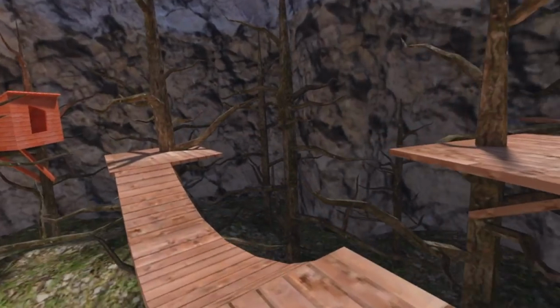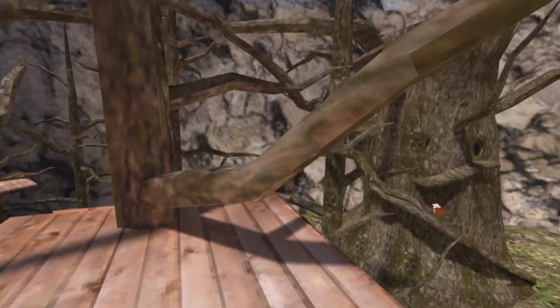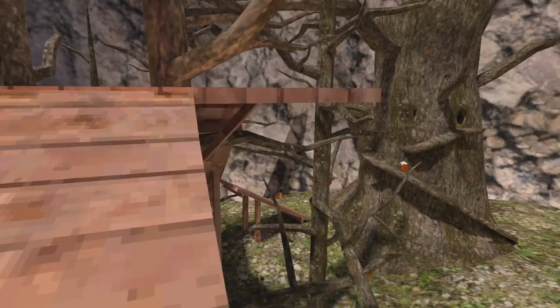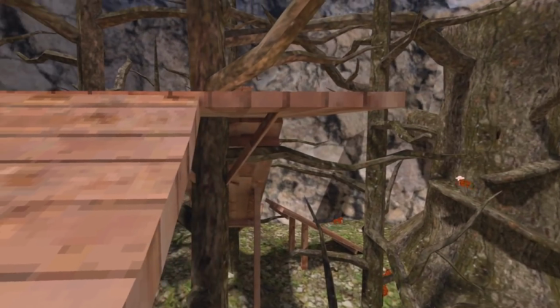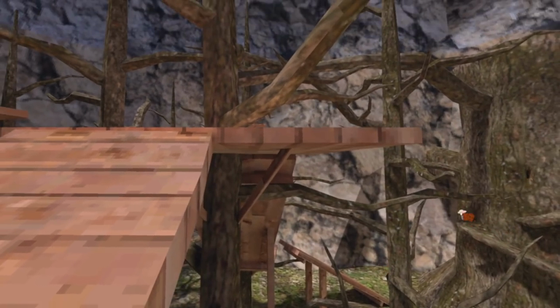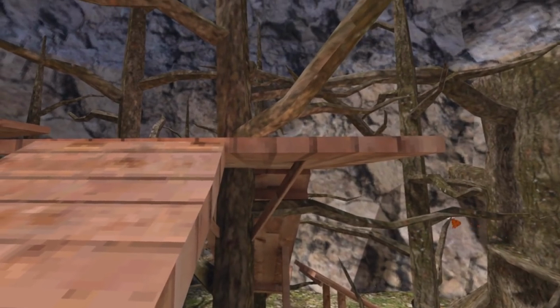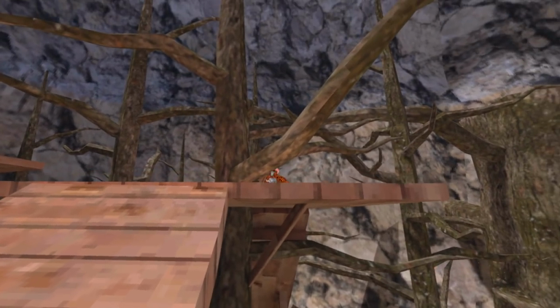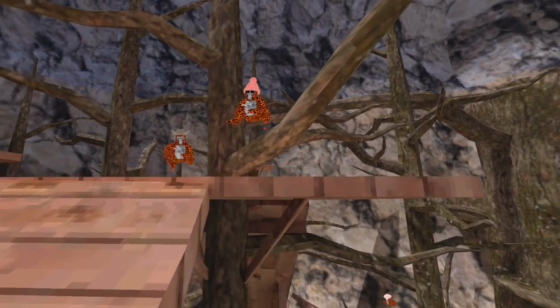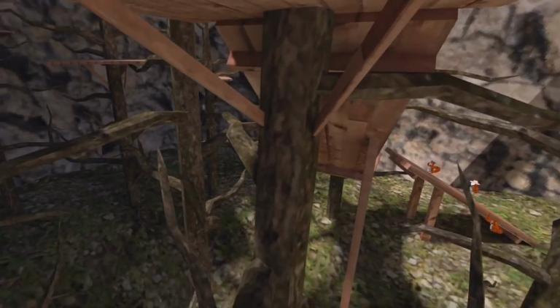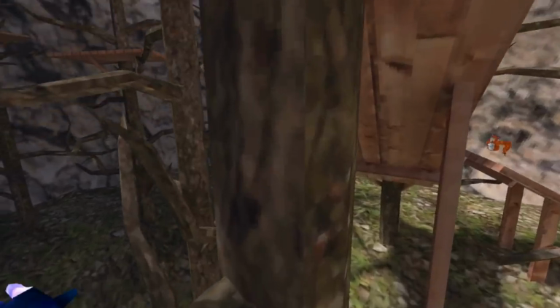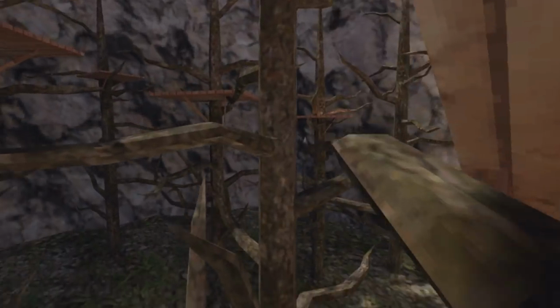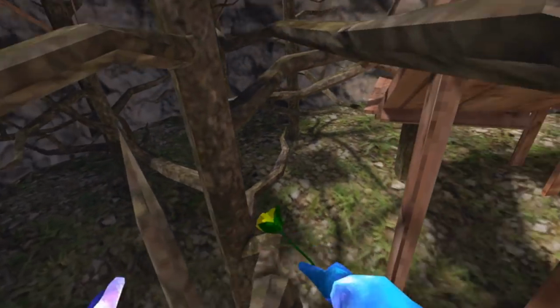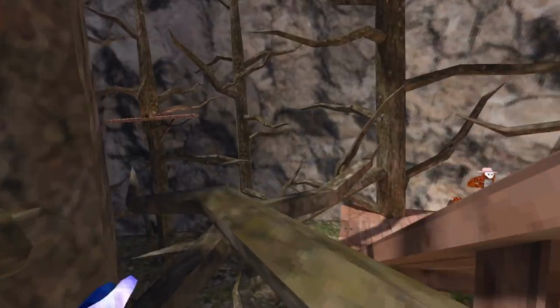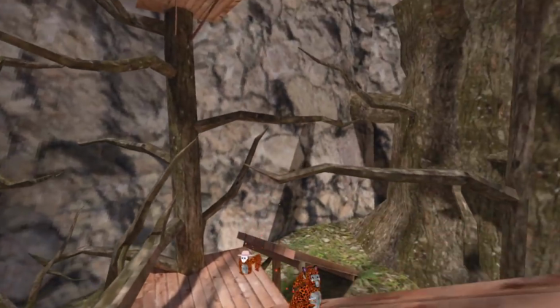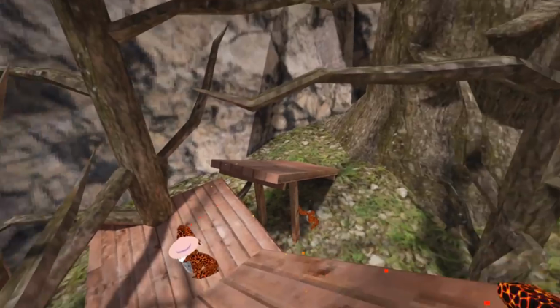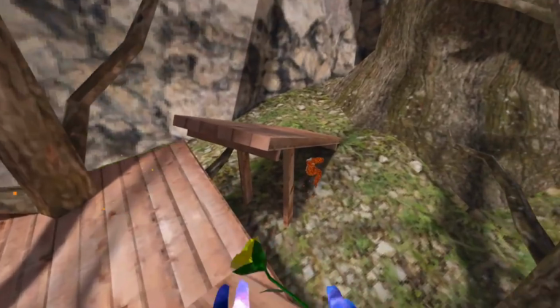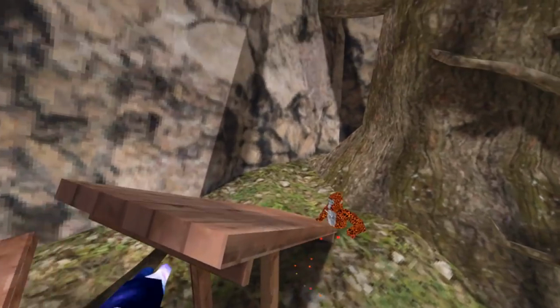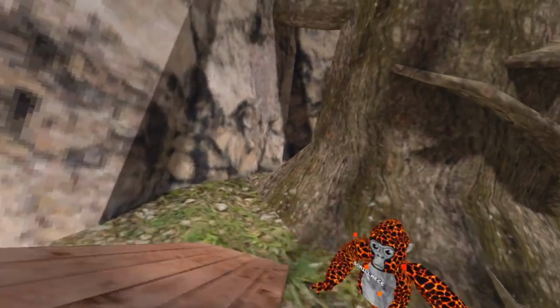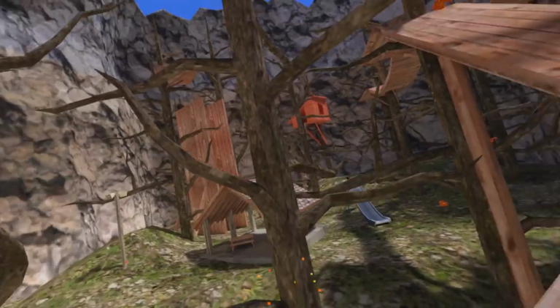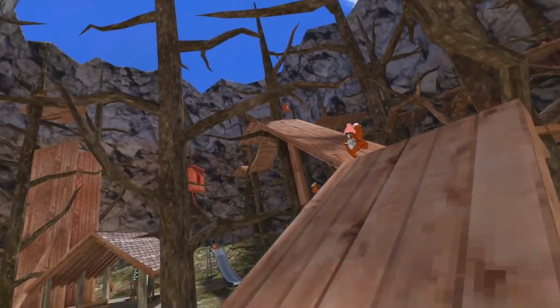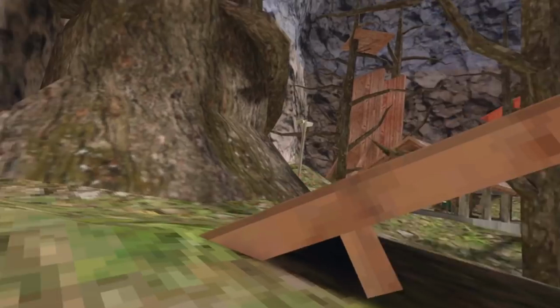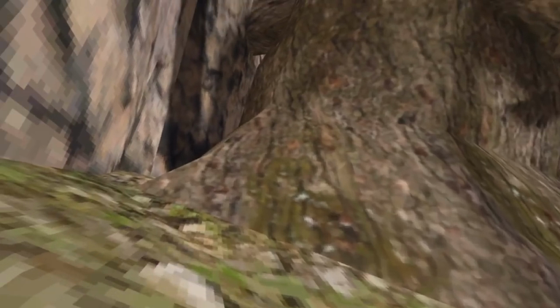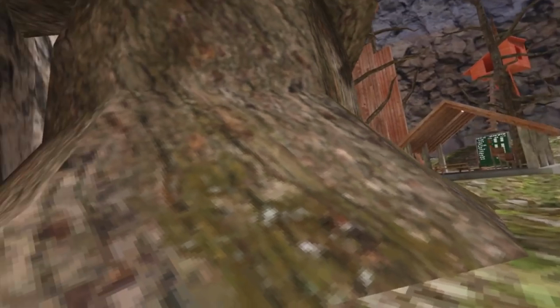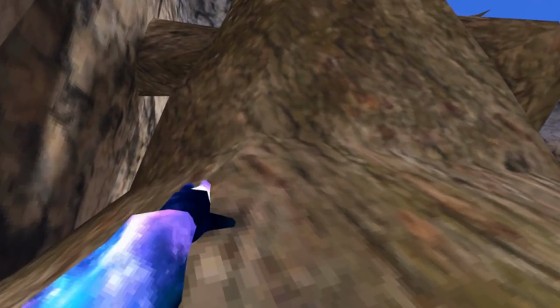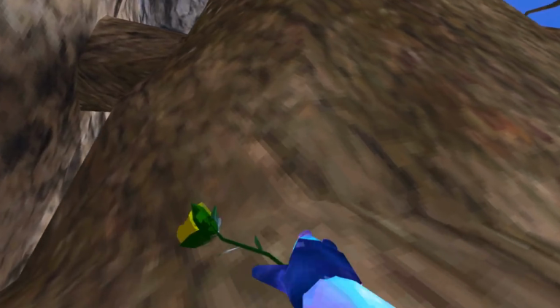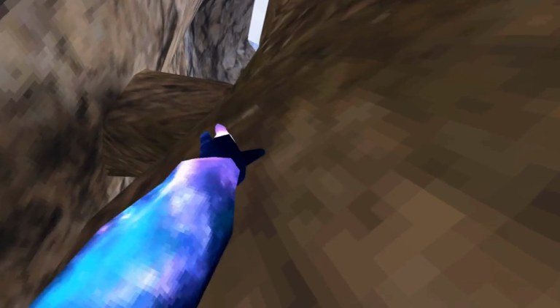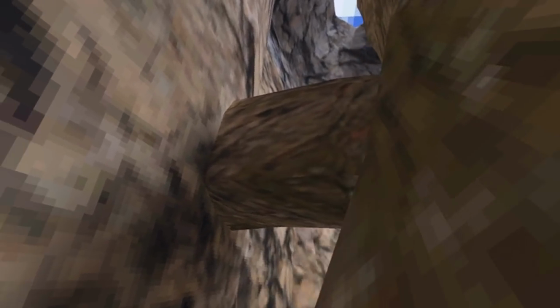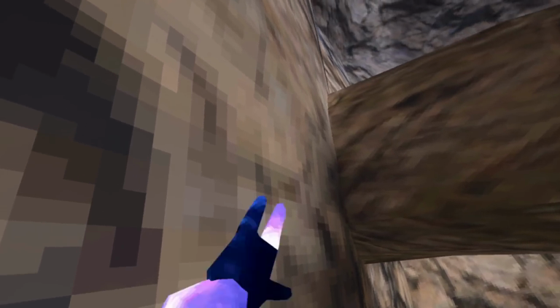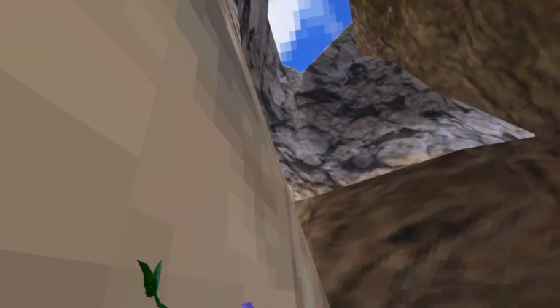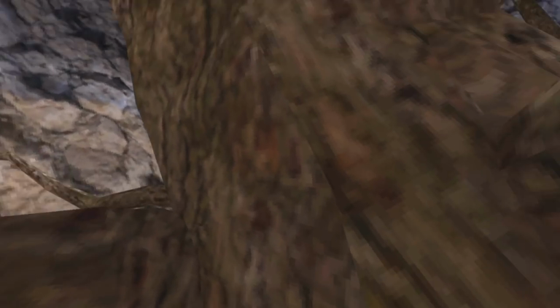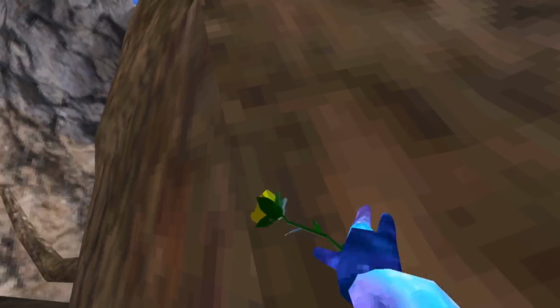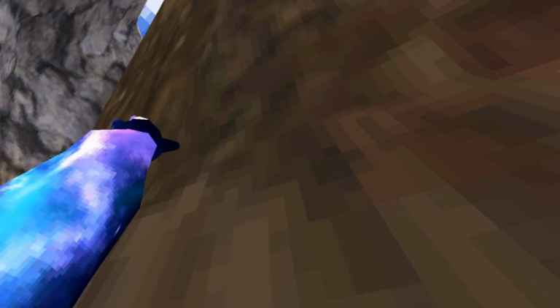This first route can work whether they are chasing you up the ramp or toward it. You want to fall off the bridge, but hit yourself down for extra speed onto the branch below. Then move your way back onto the ramp and get behind them. Then you can go wherever — I usually choose going up the hollow tree. People almost never expect this one.